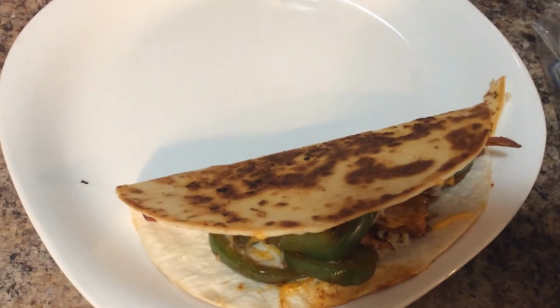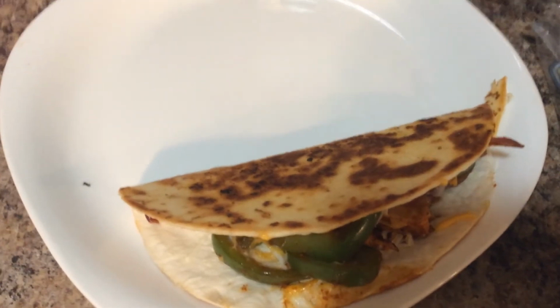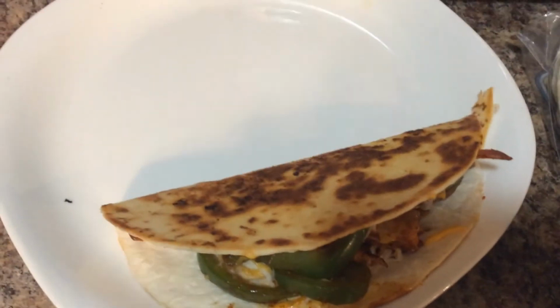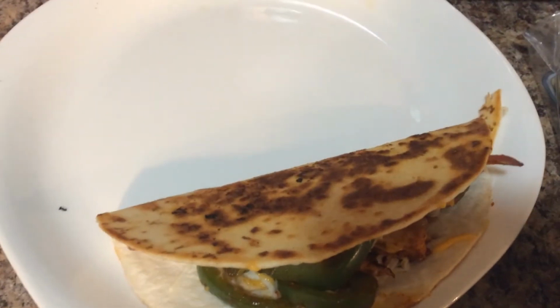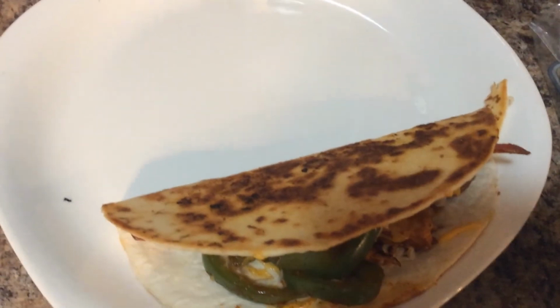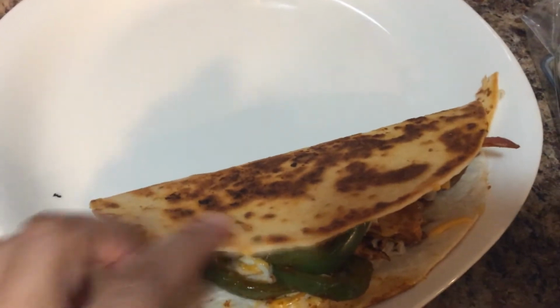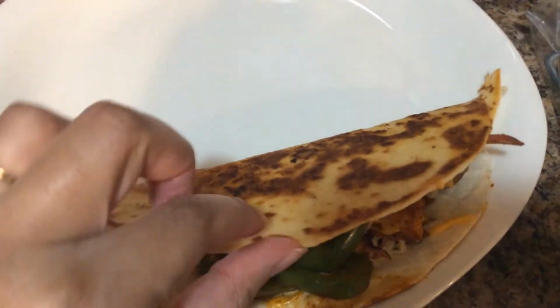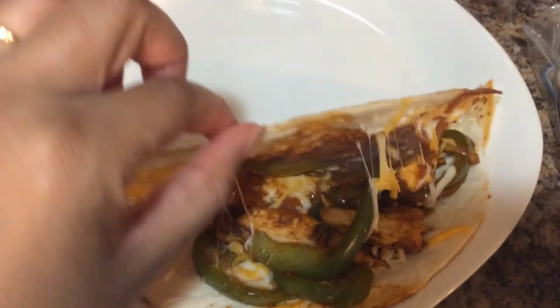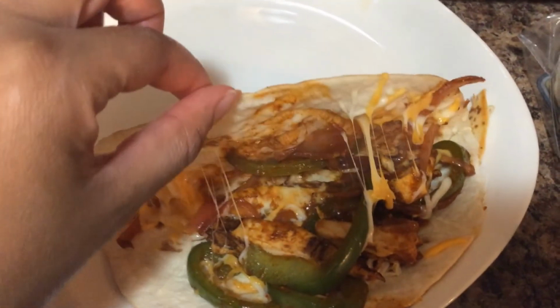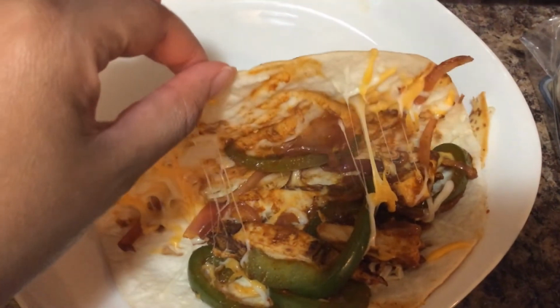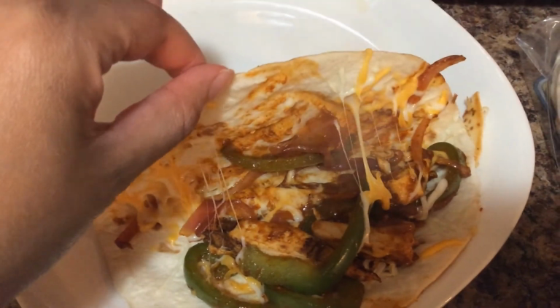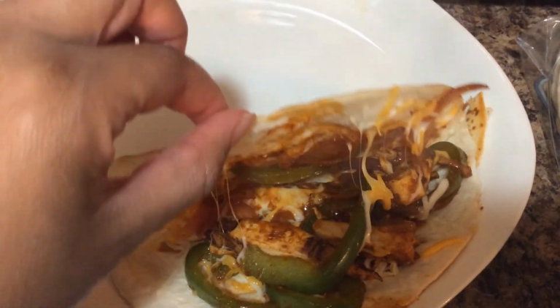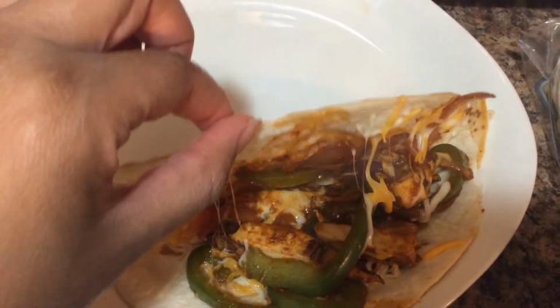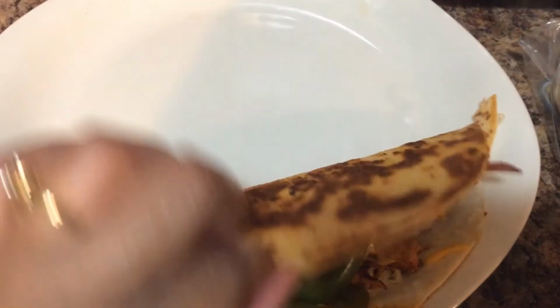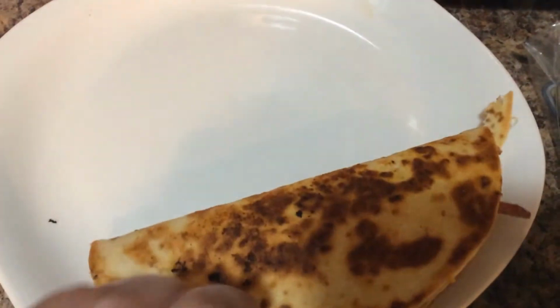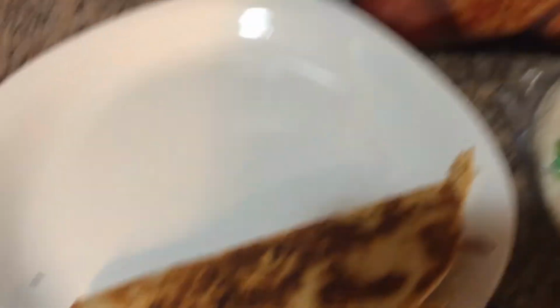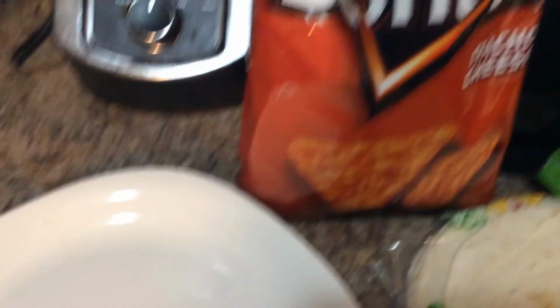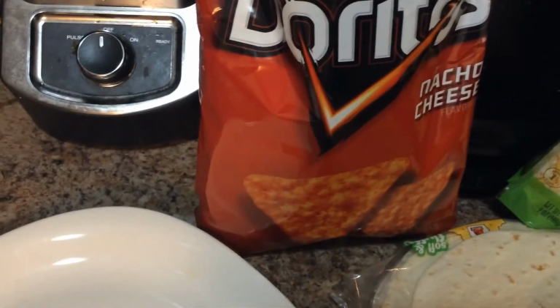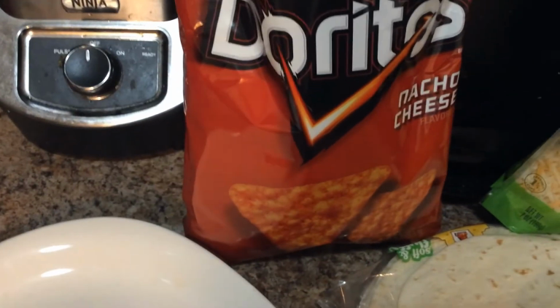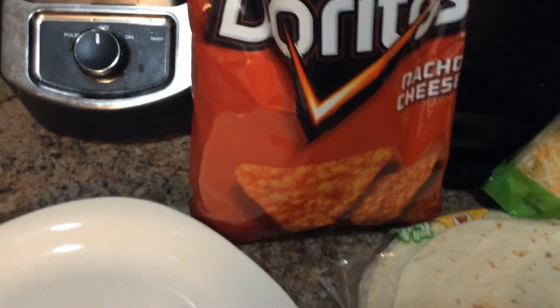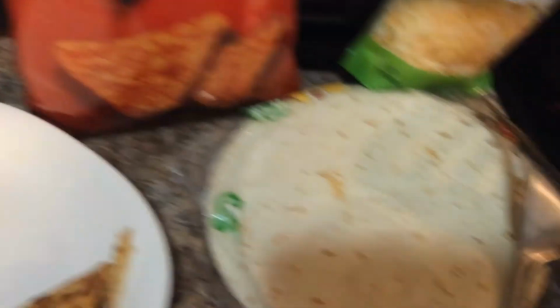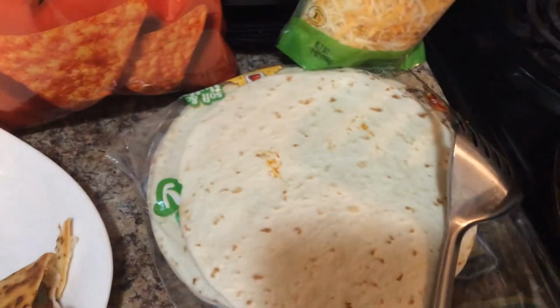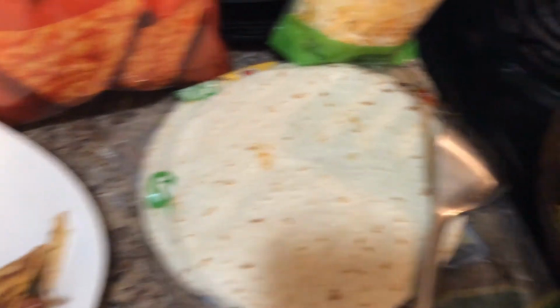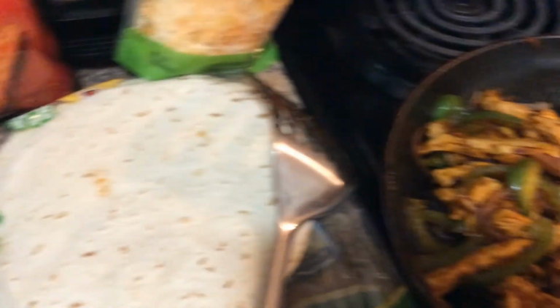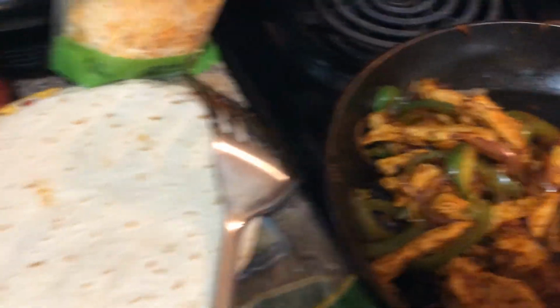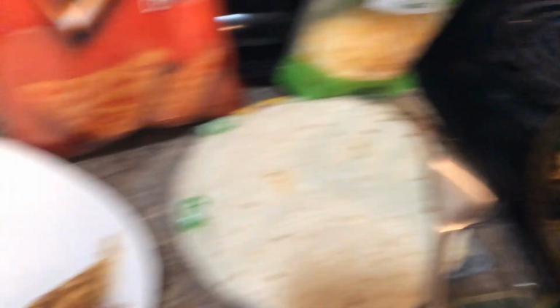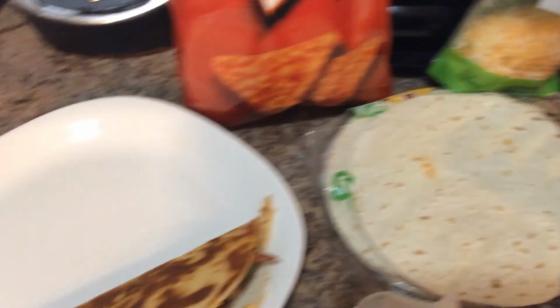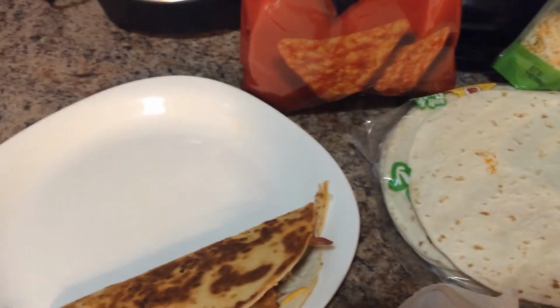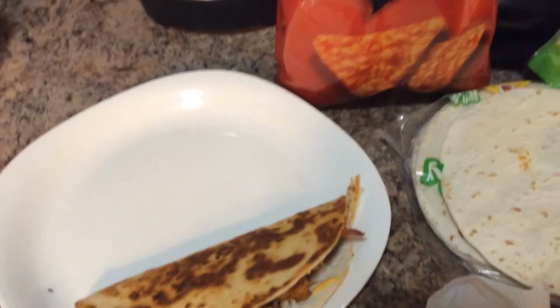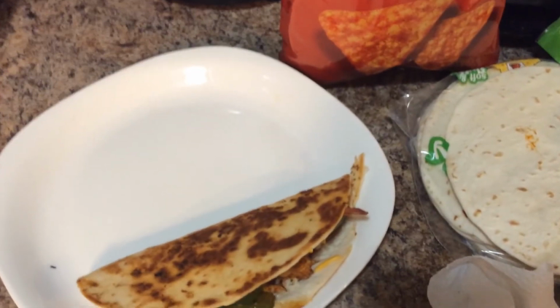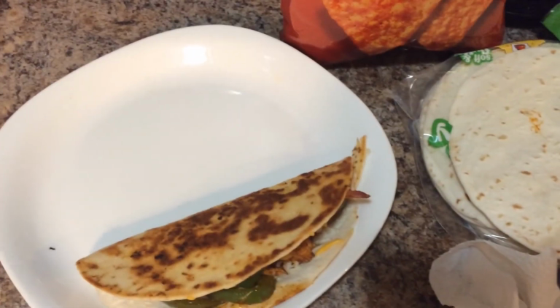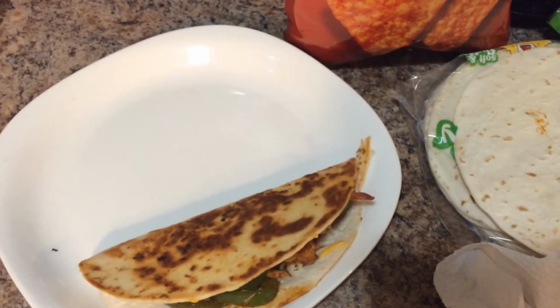I just wanted to show you how it looks on the plate and how cheesy it is on the inside — it's nice and hot. I have some Doritos over here. I'm going to go ahead and prepare the rest of them. Till next time, thanks for watching guys!